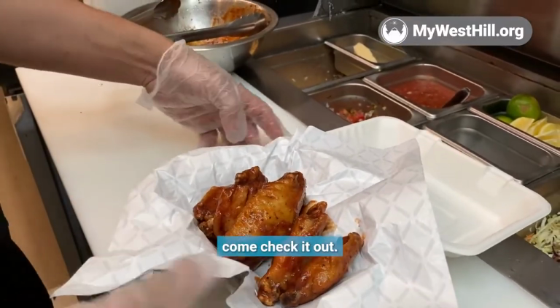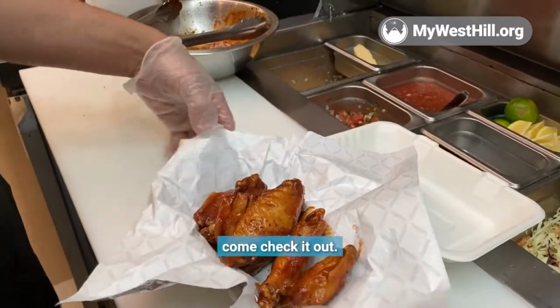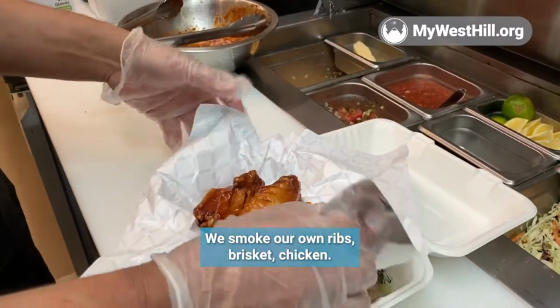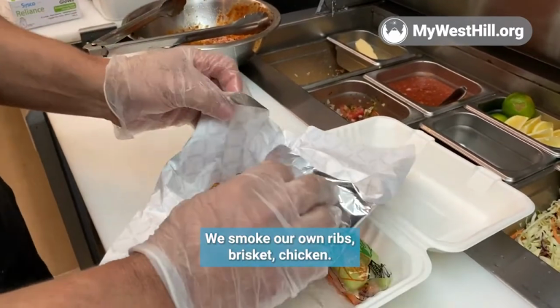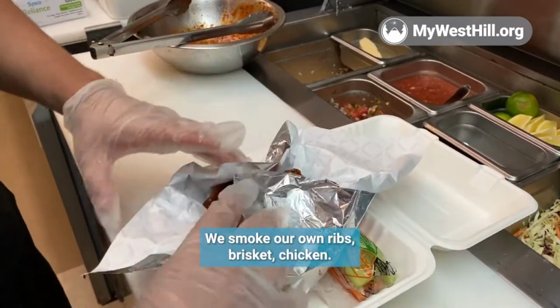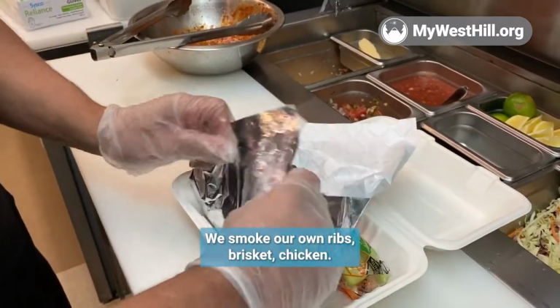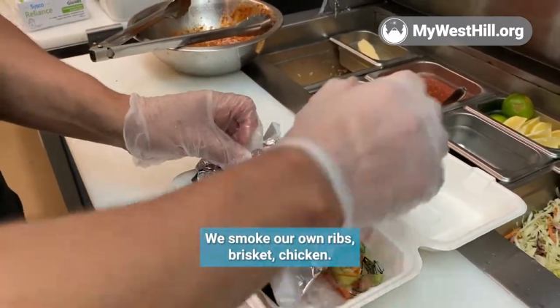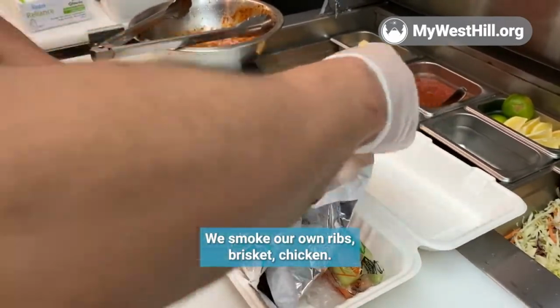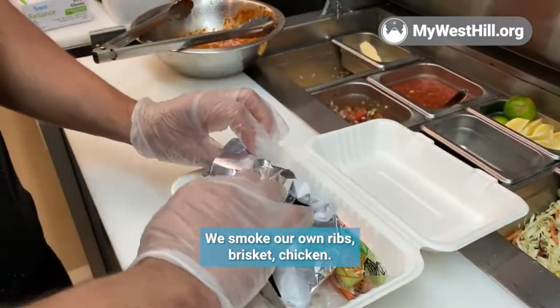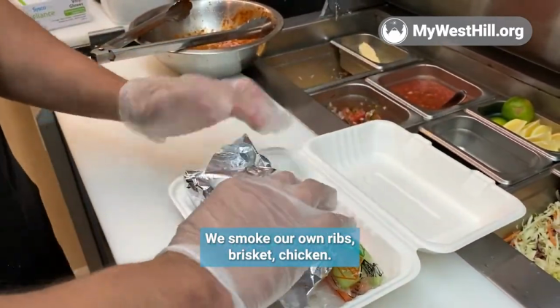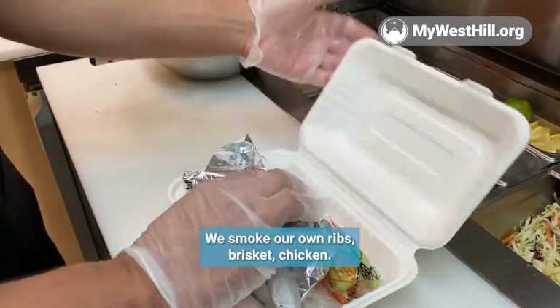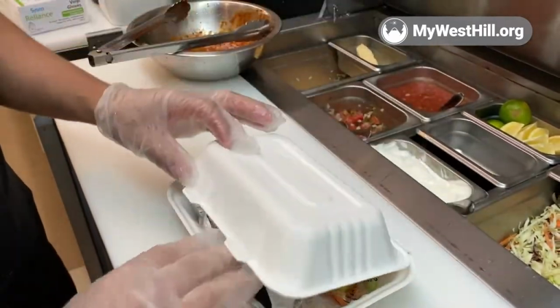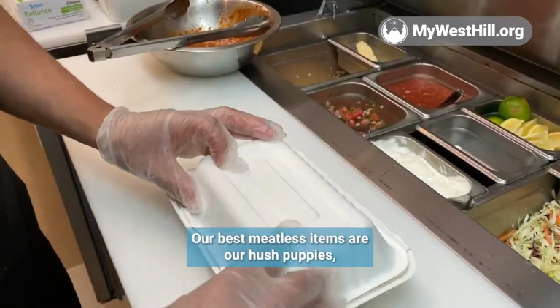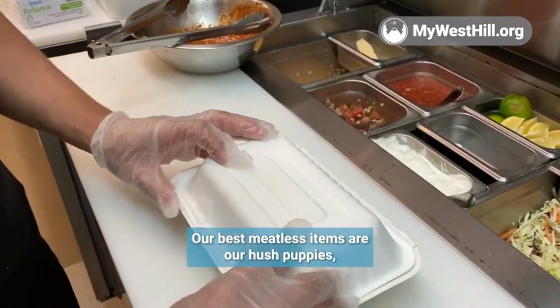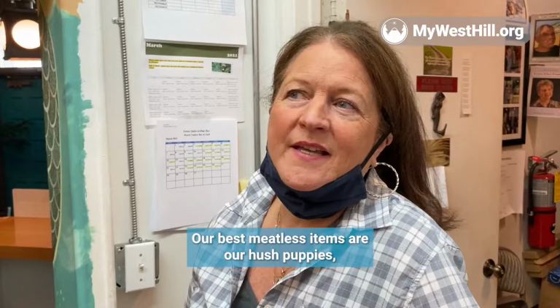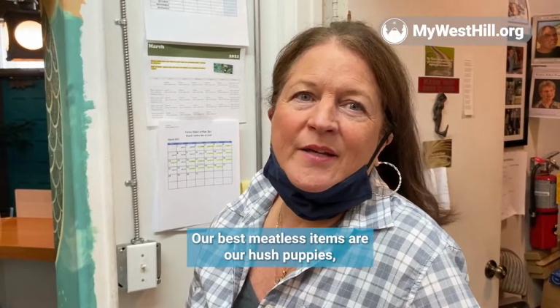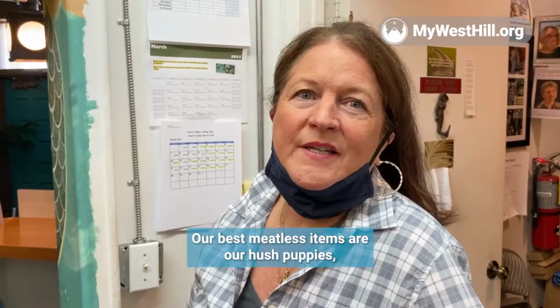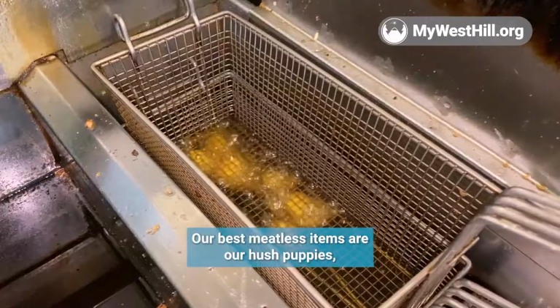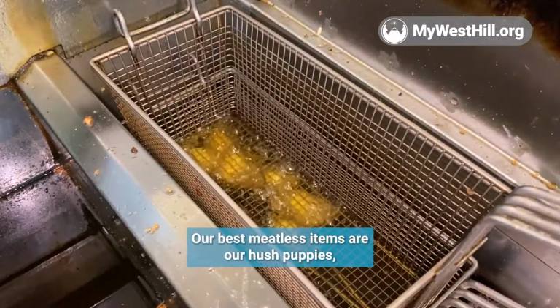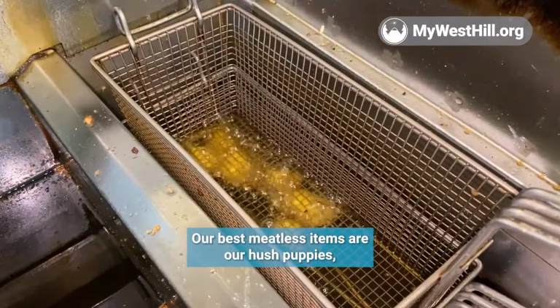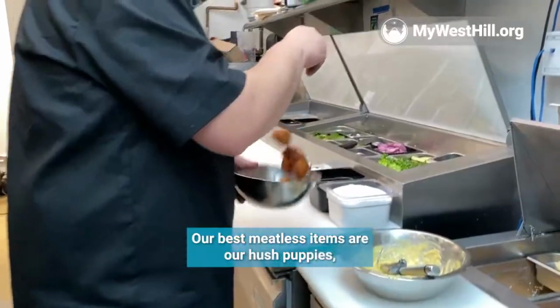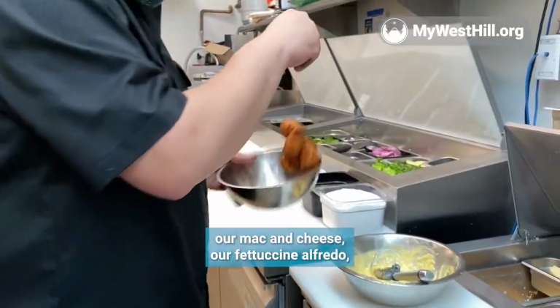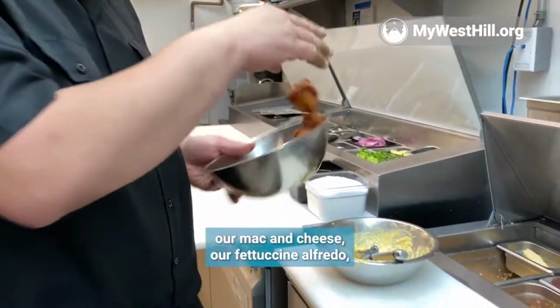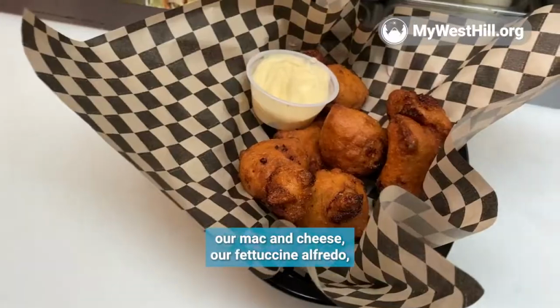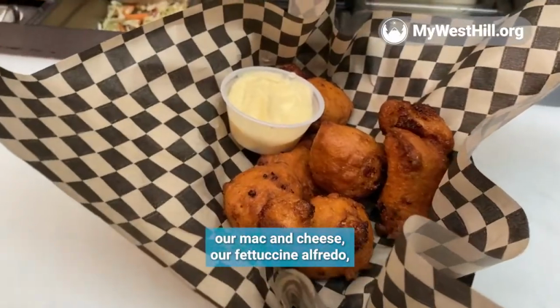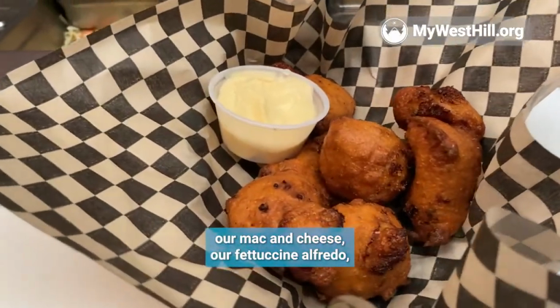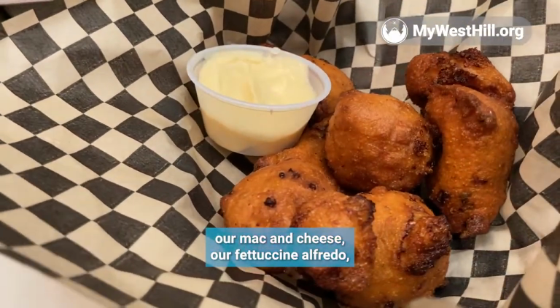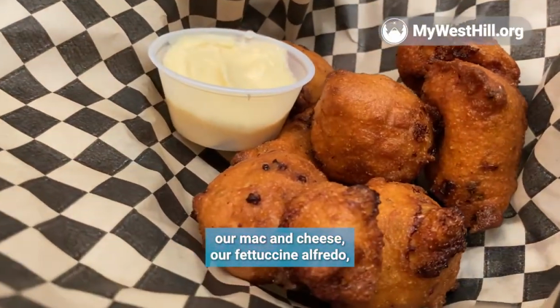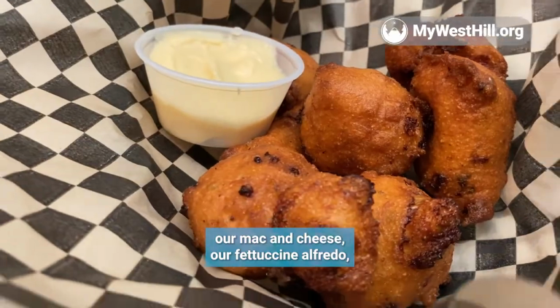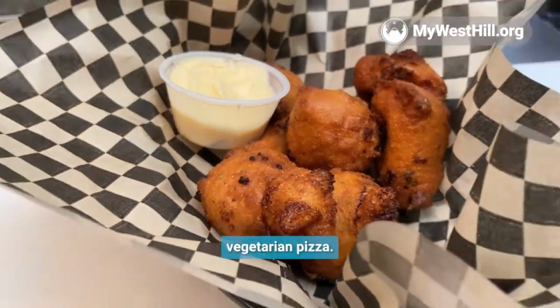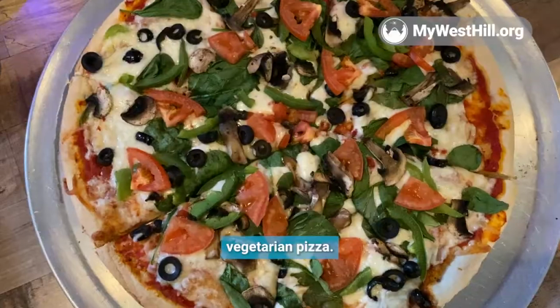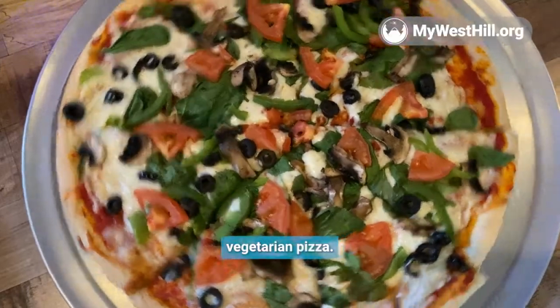Come check out our new barbecue menu. We smoke our own ribs, brisket, and chicken. Our best meatless items are our hush puppies, our mac and cheese, our fettuccine alfredo, and vegetarian pizza.